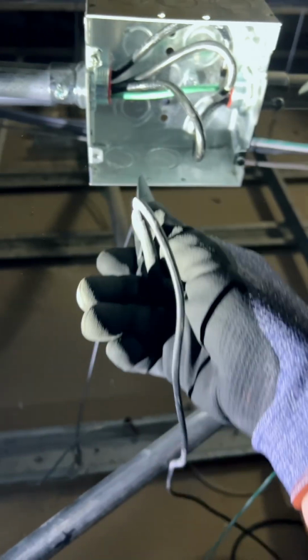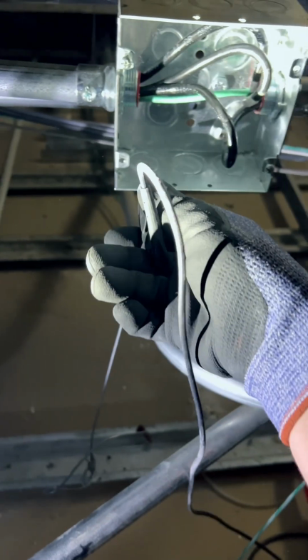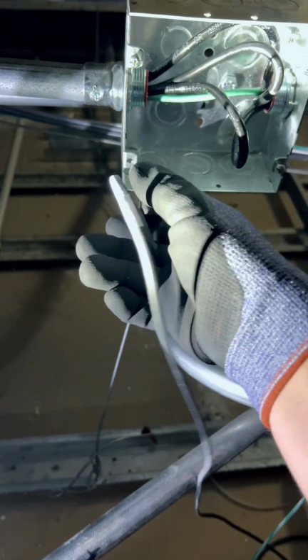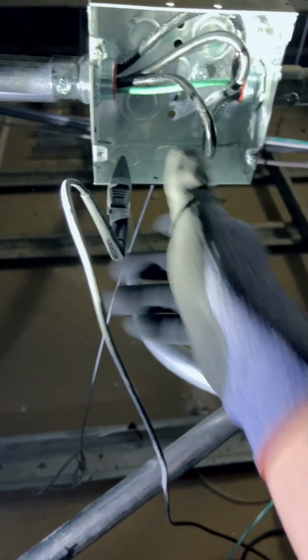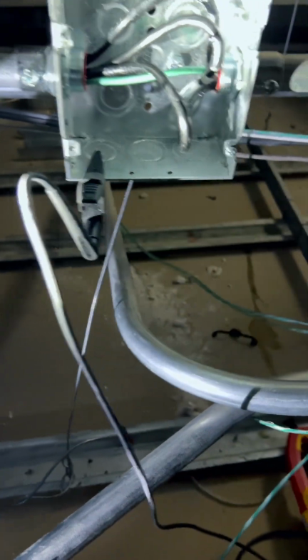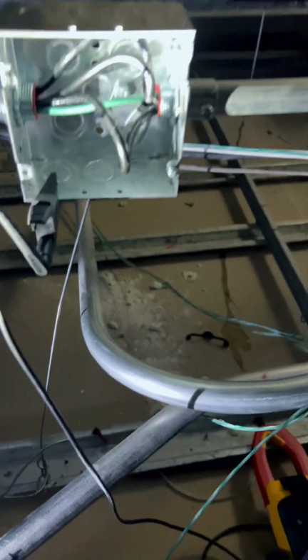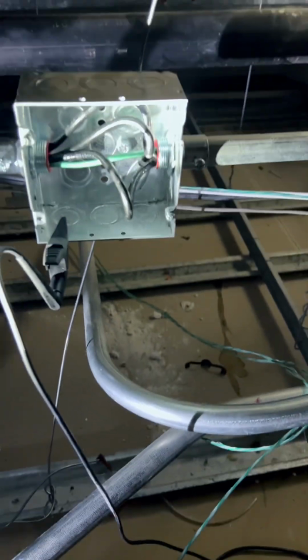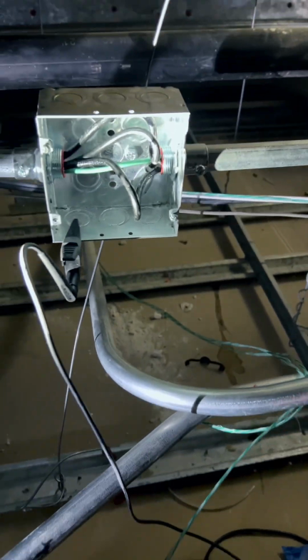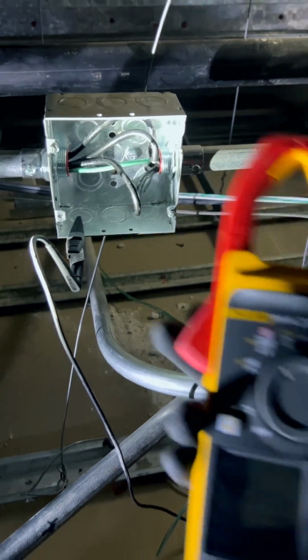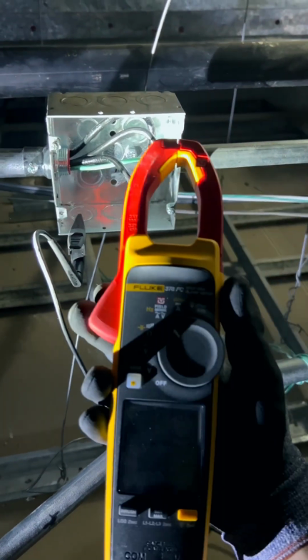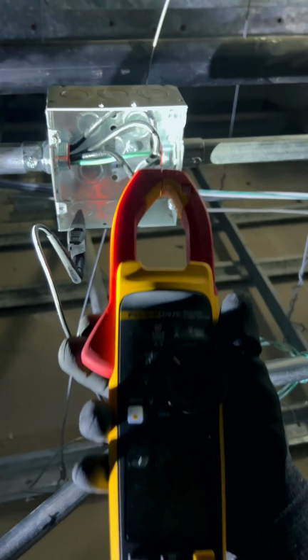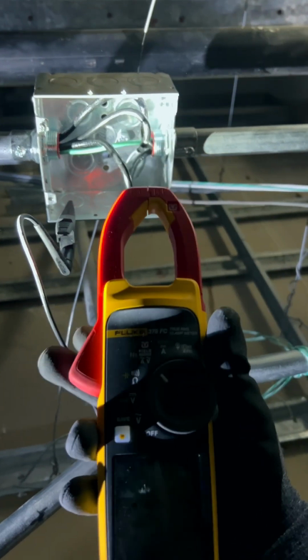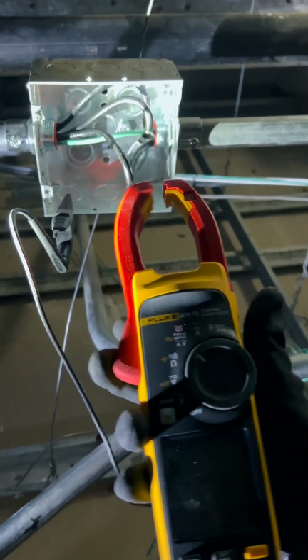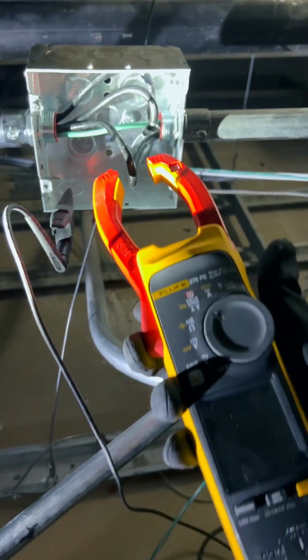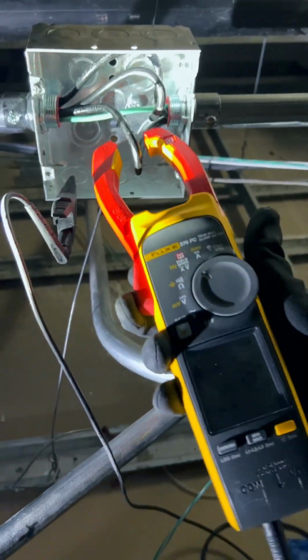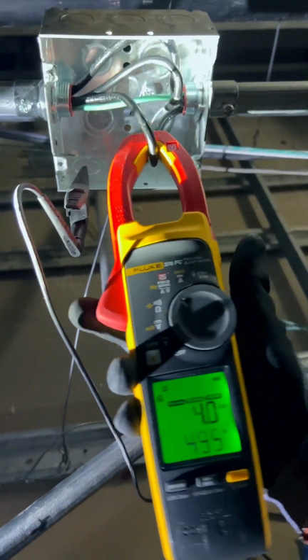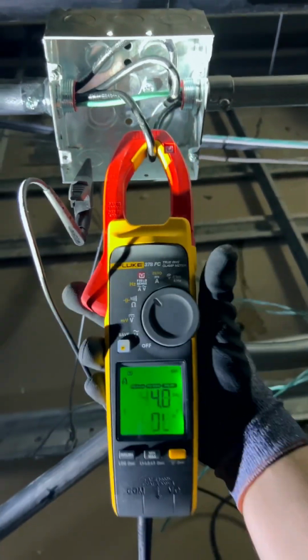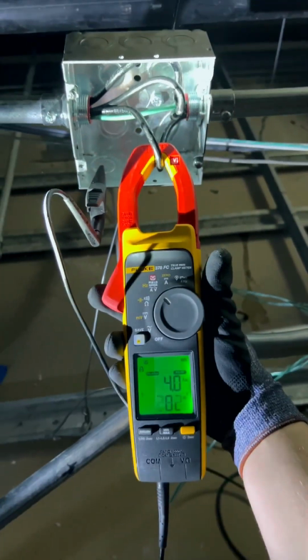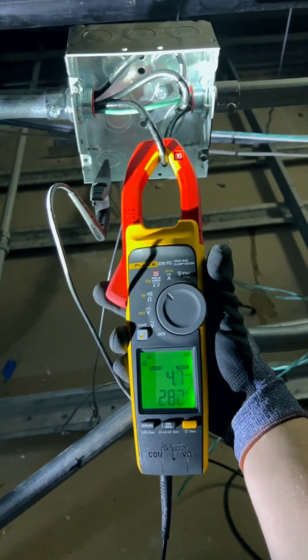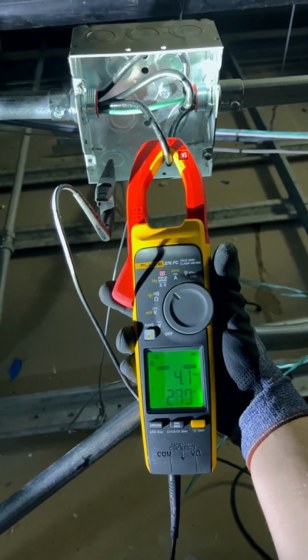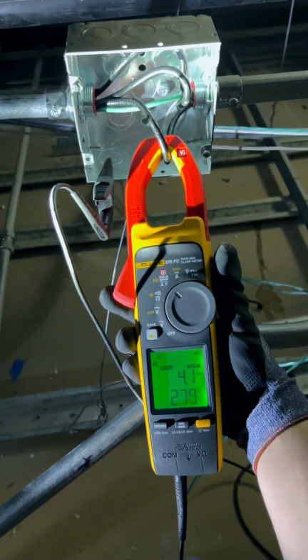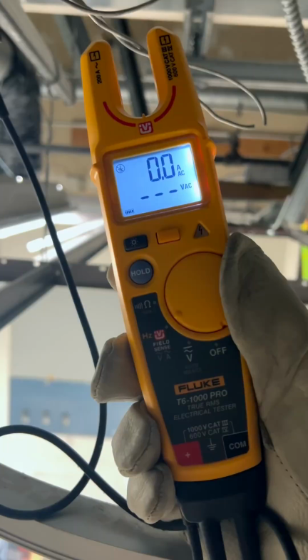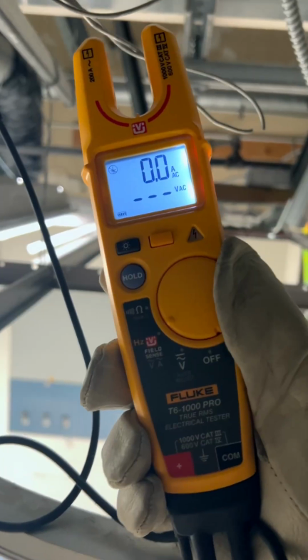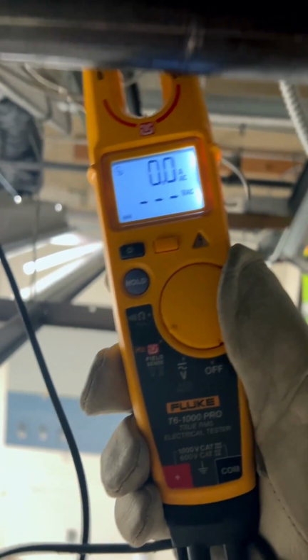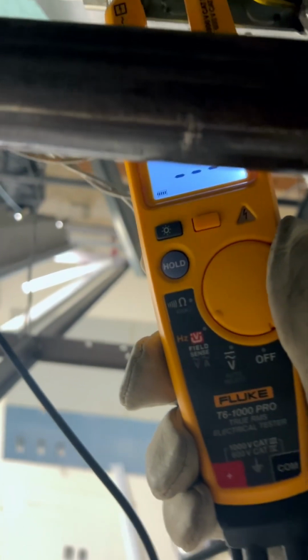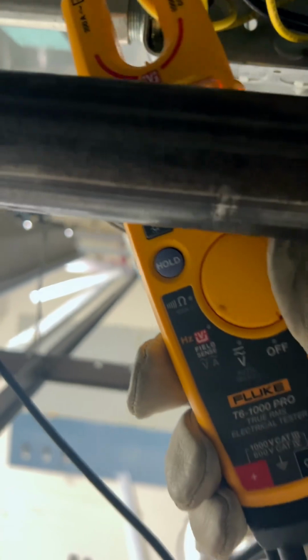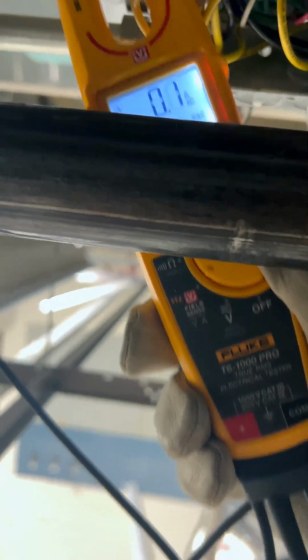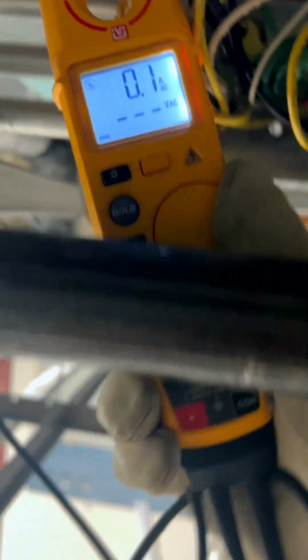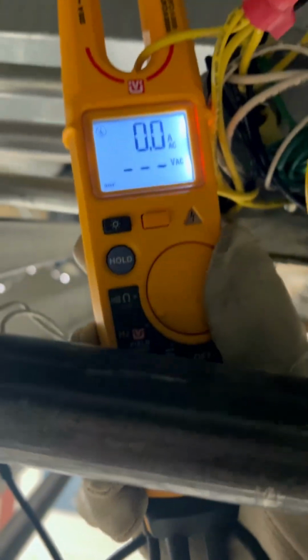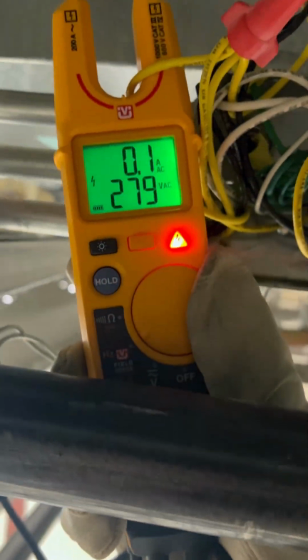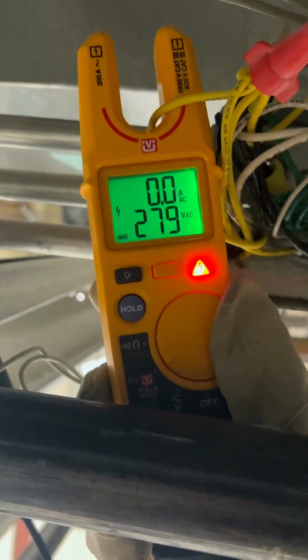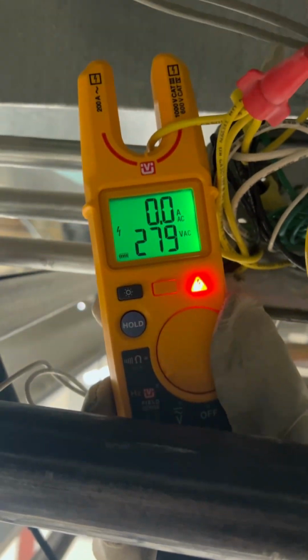In addition to the typical voltage, resistance, and amperage readings, they can also both do field sense, which is where your meter can simultaneously show you the voltage and amperage without even breaking the circuit.